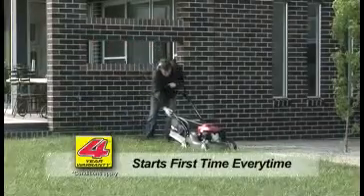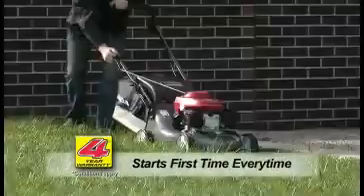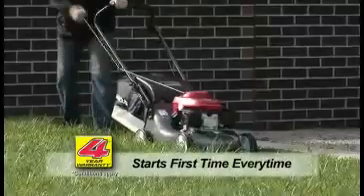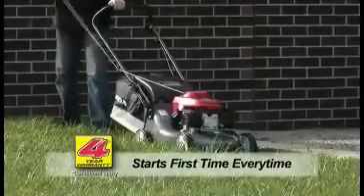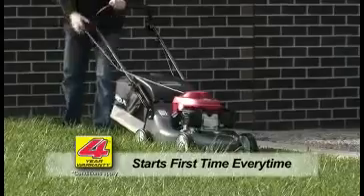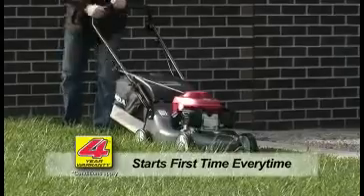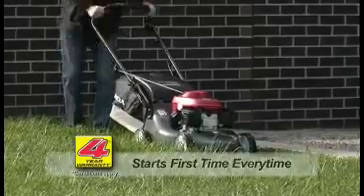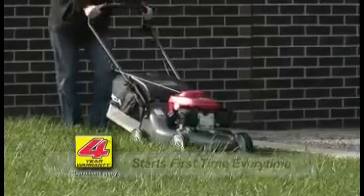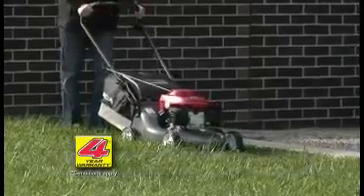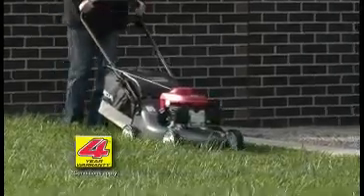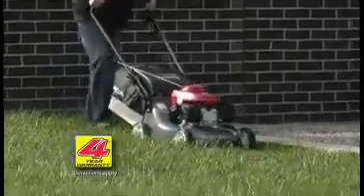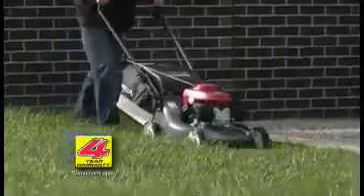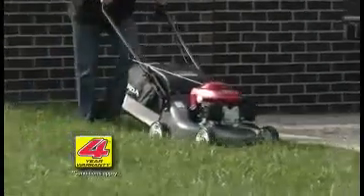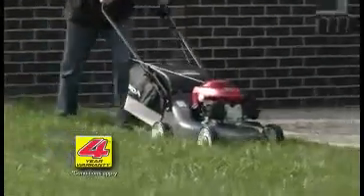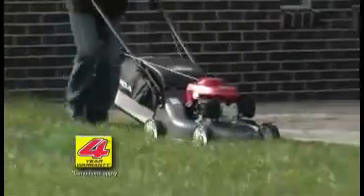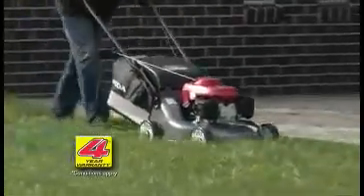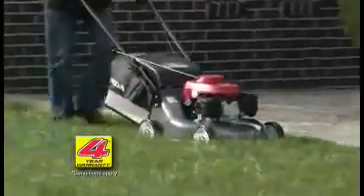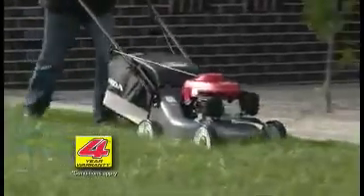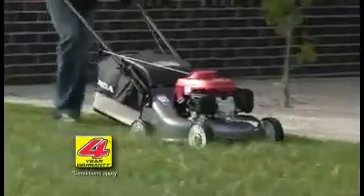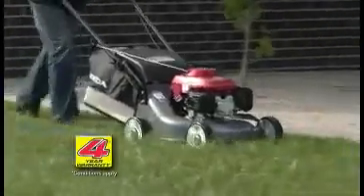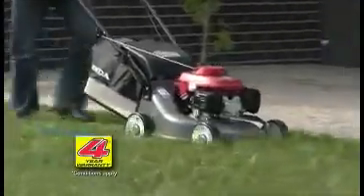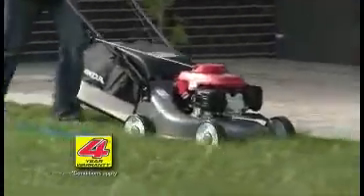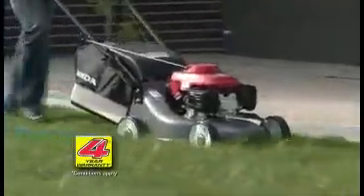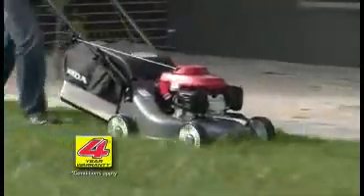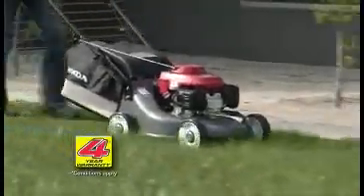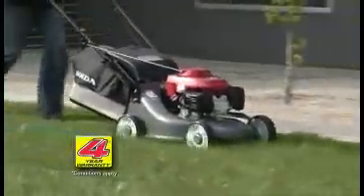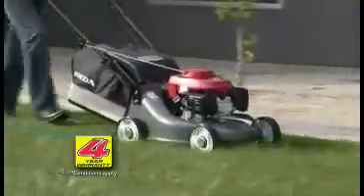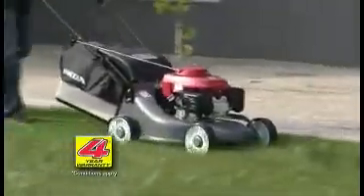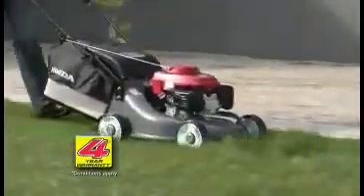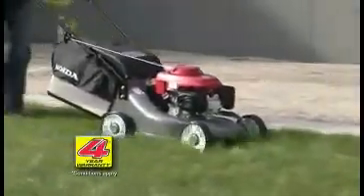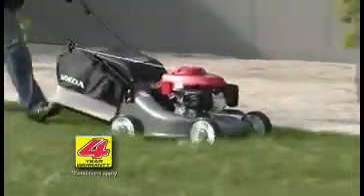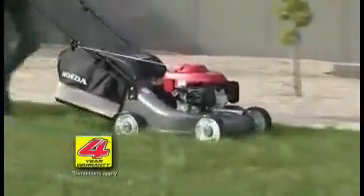All Honda mowers have the first time, every time easy start system. The pull cord is attached to the upper handles for ease of use — no more bending down to pull the cord, and no more bad backs.